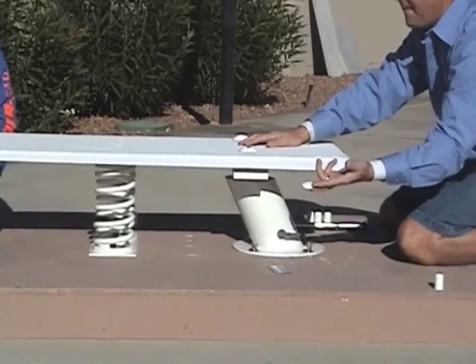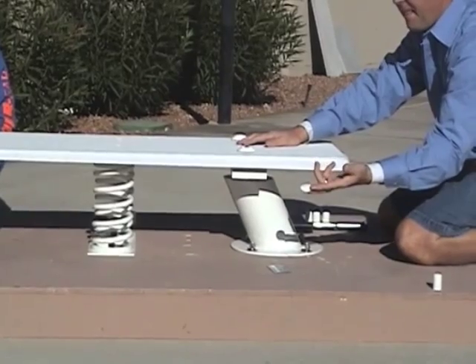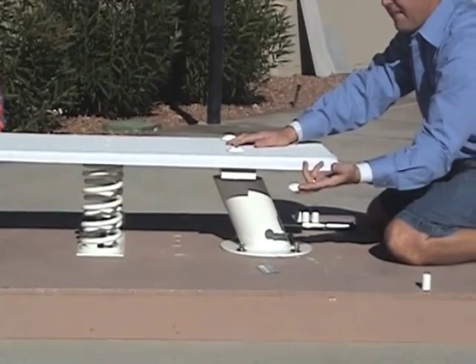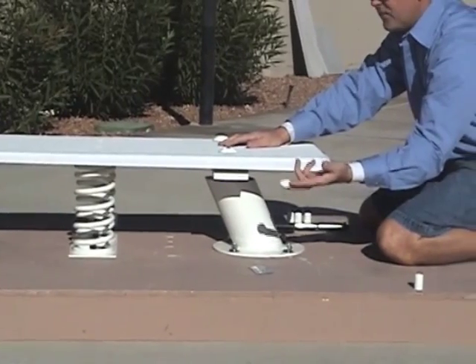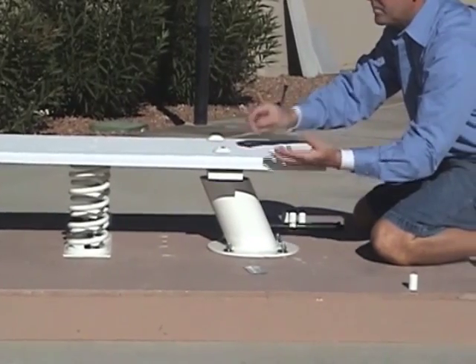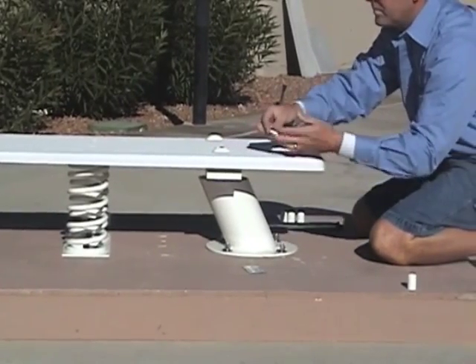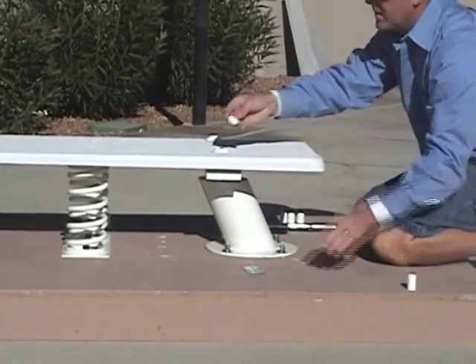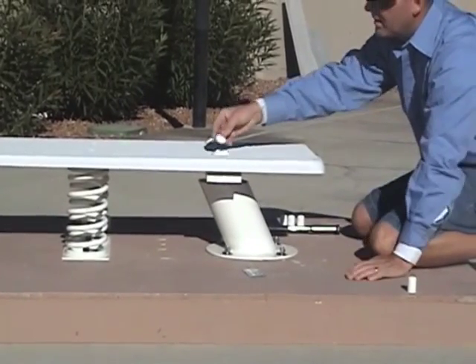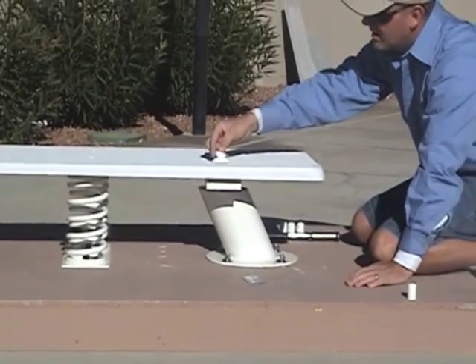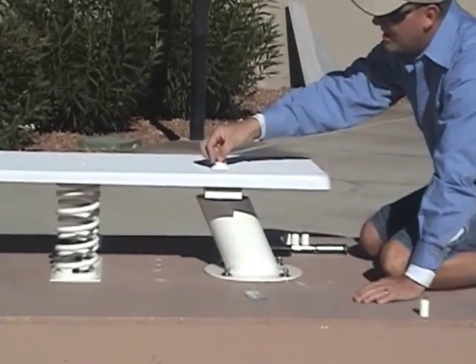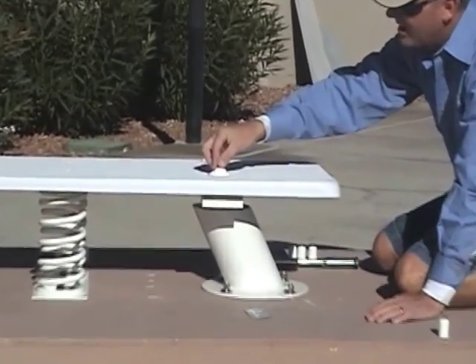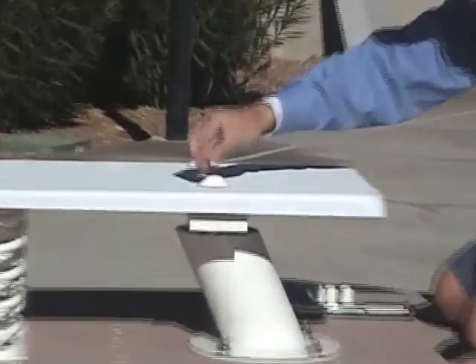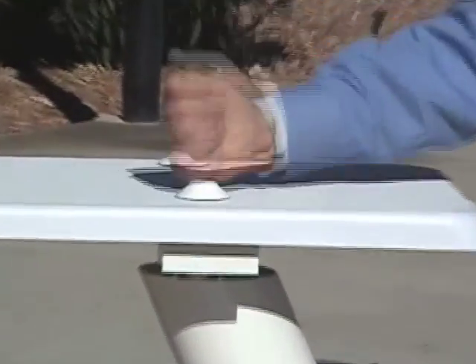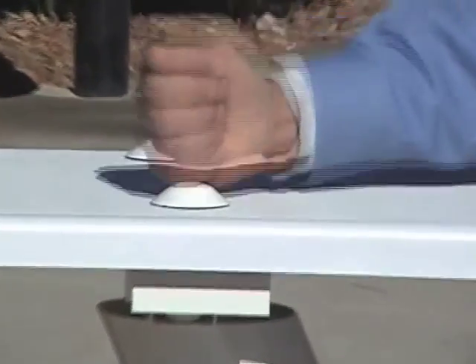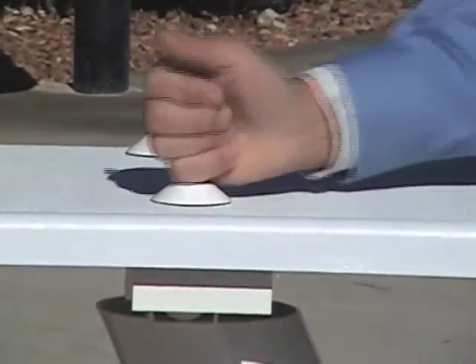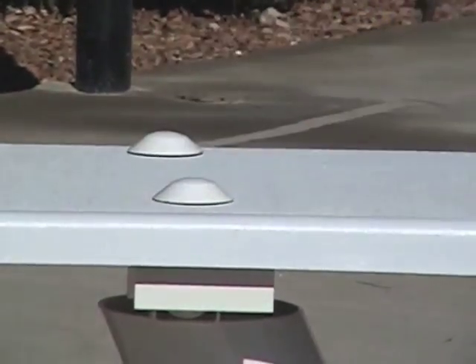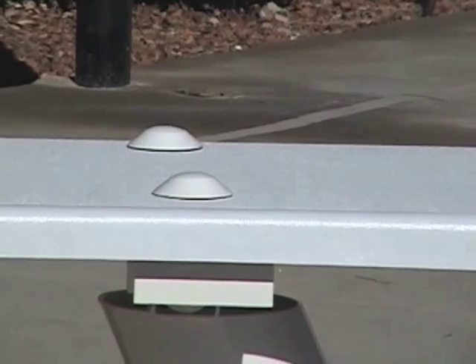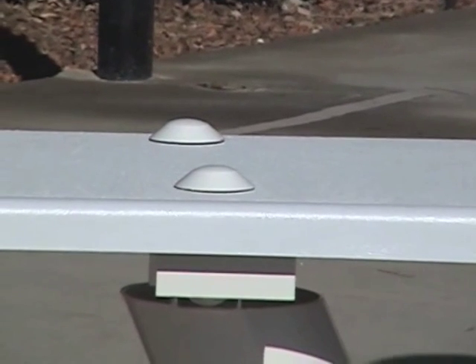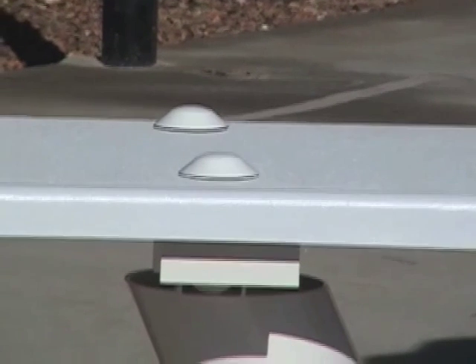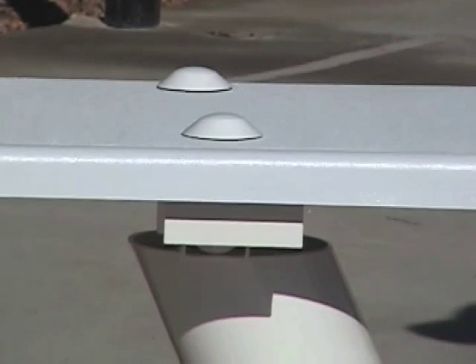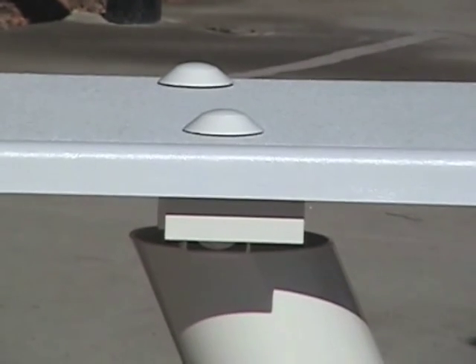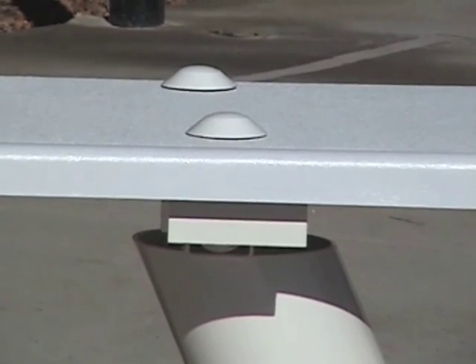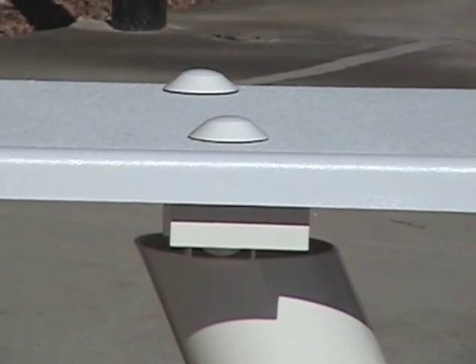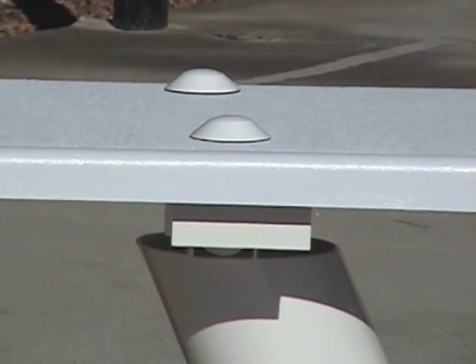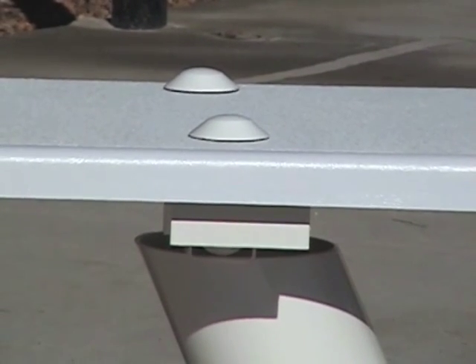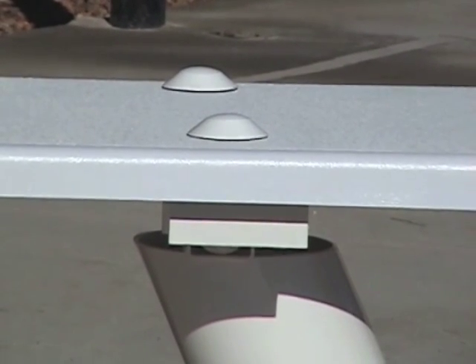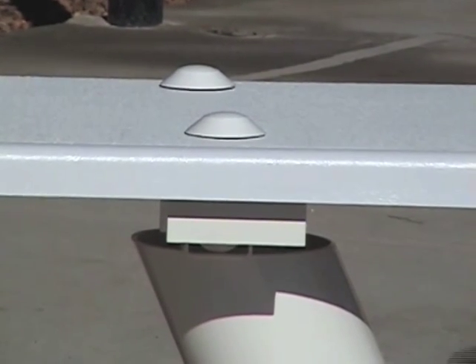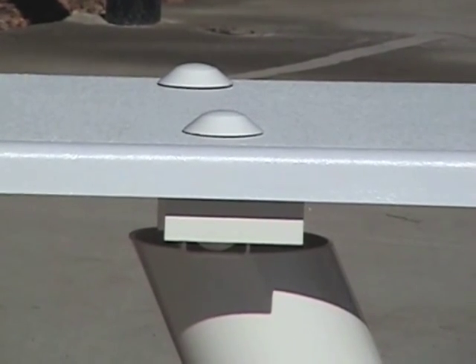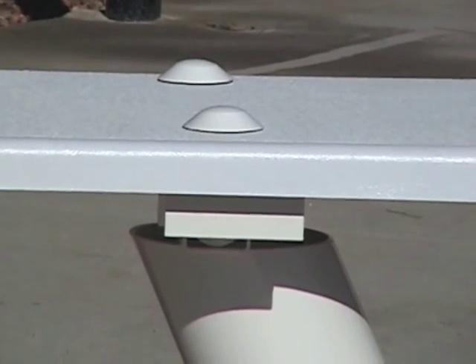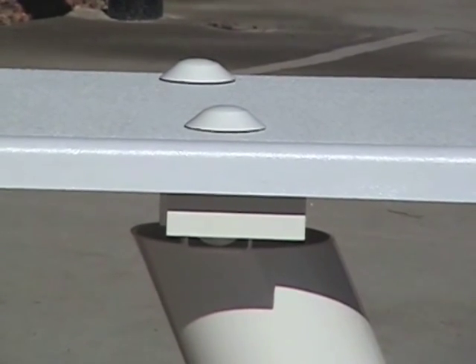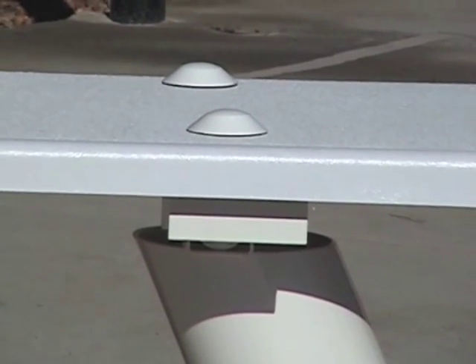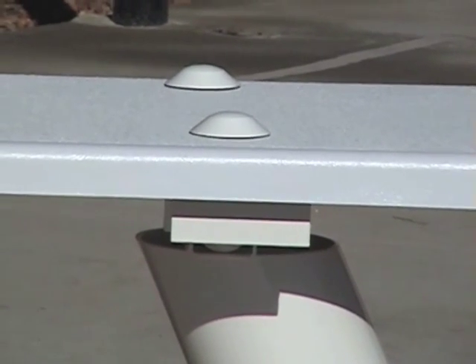Then take a white cap and stick it in the top — tap it in. You need to do that now before you torque it down, otherwise they're very difficult to get in.